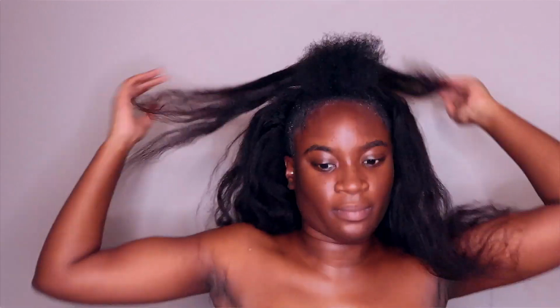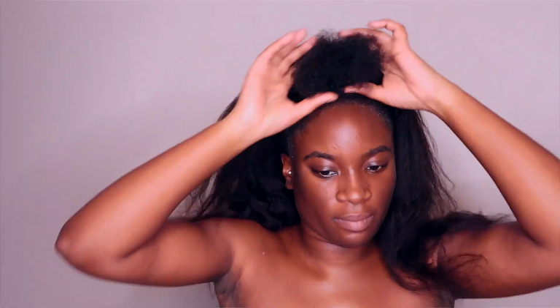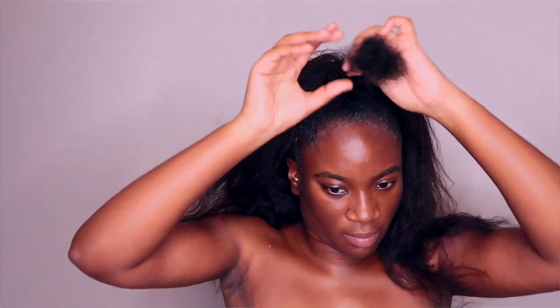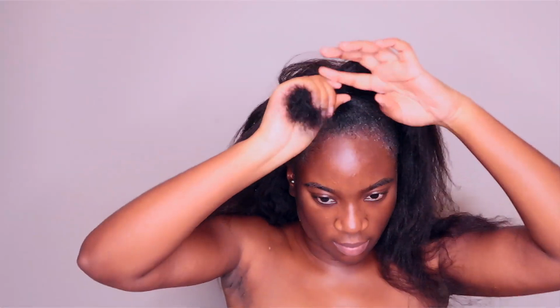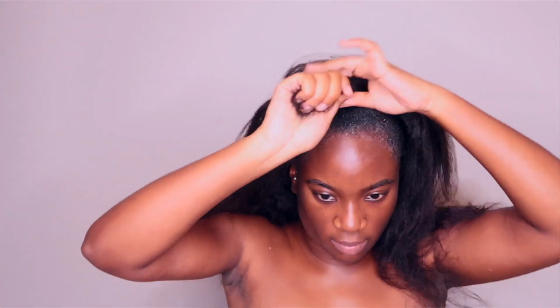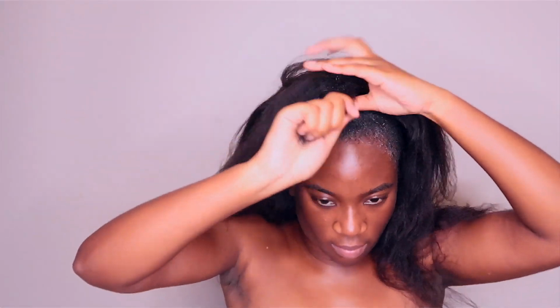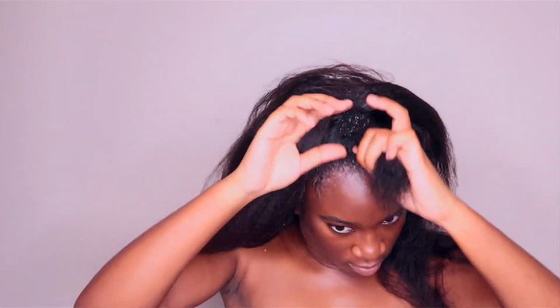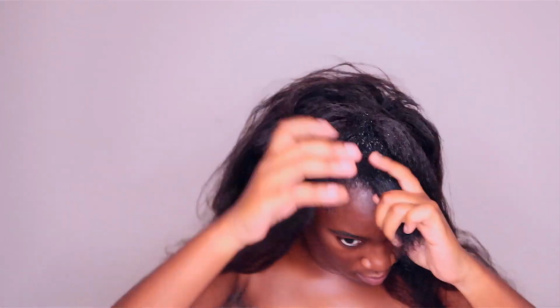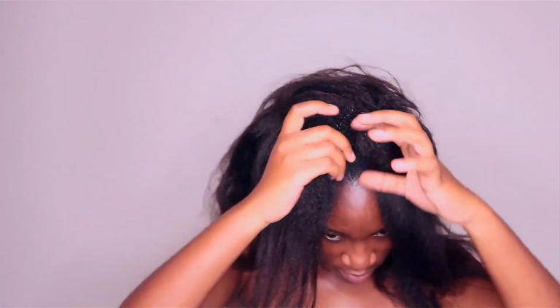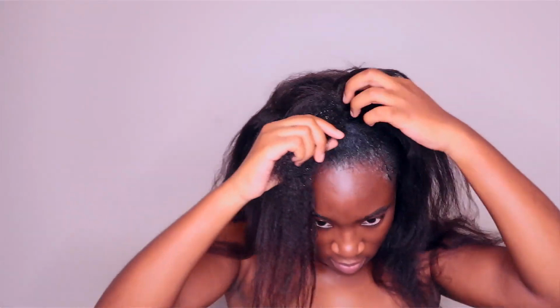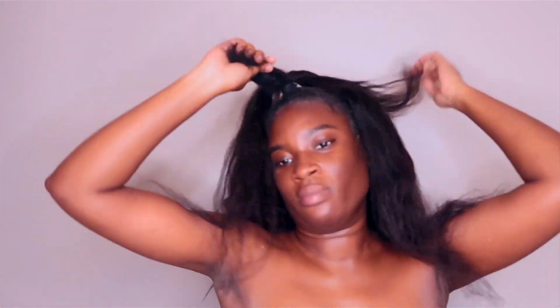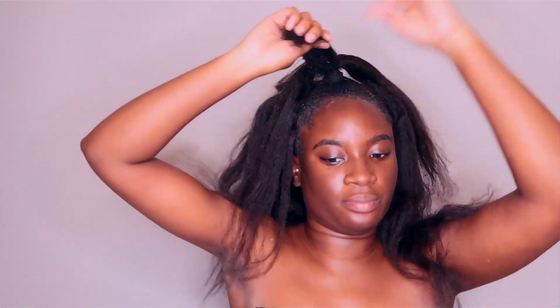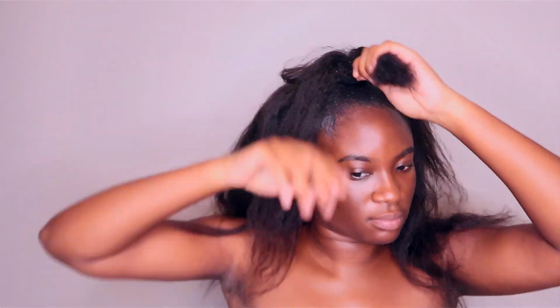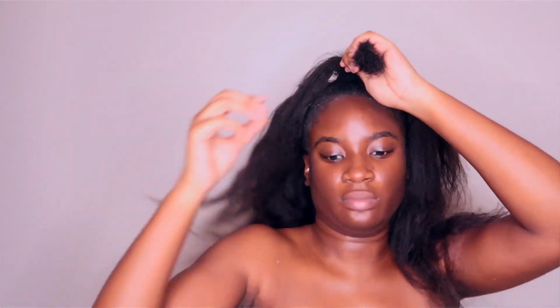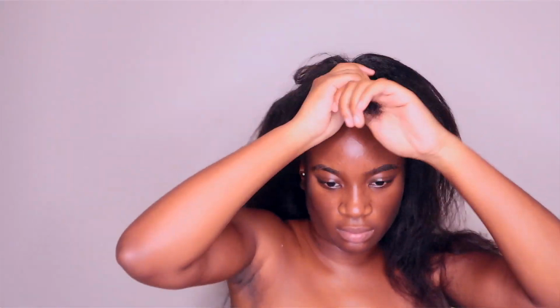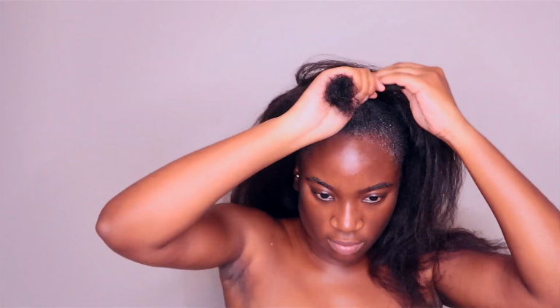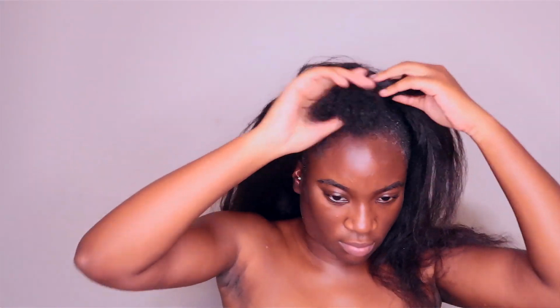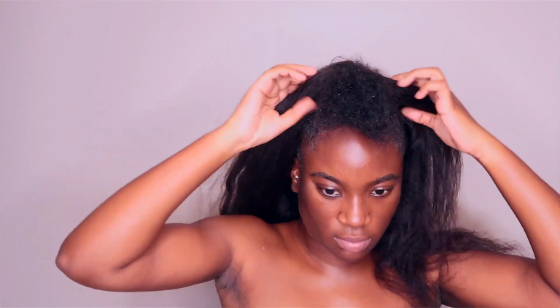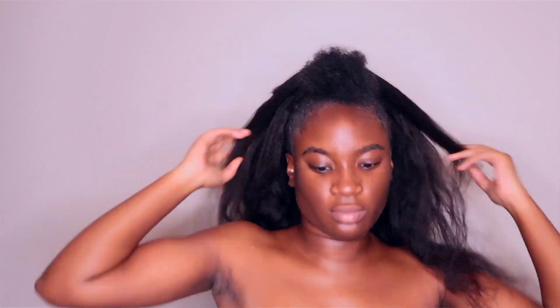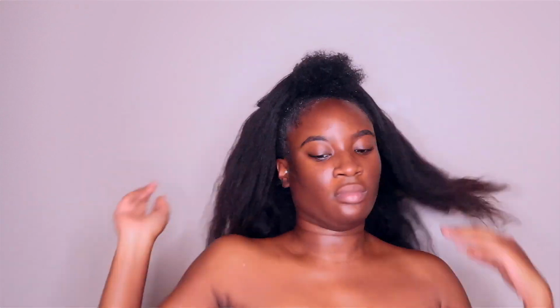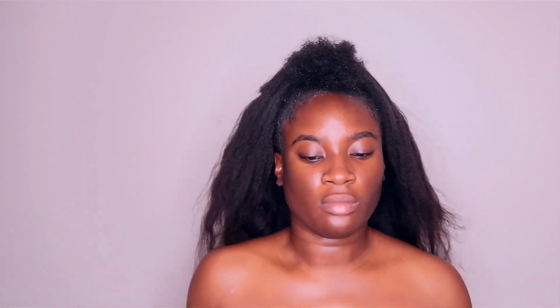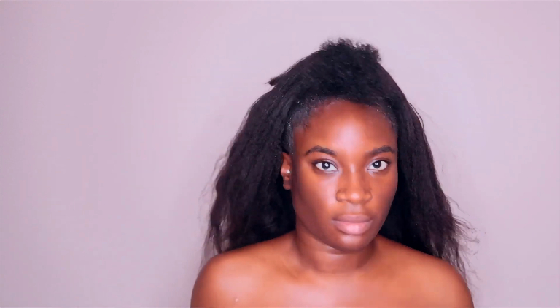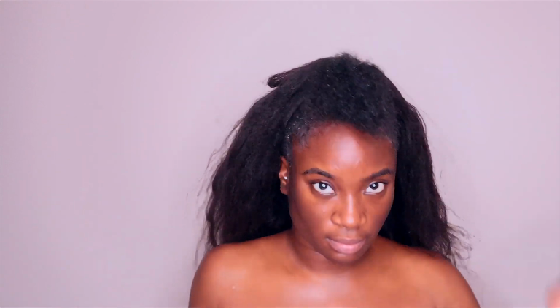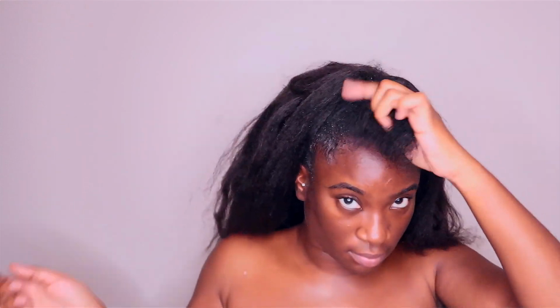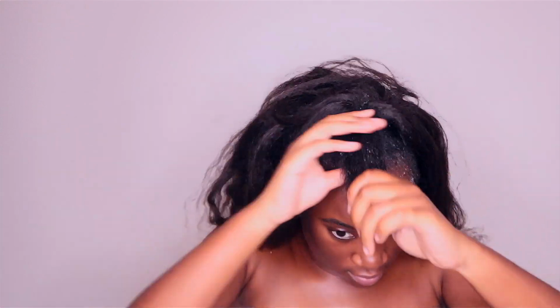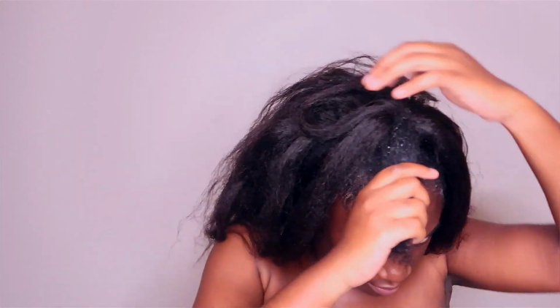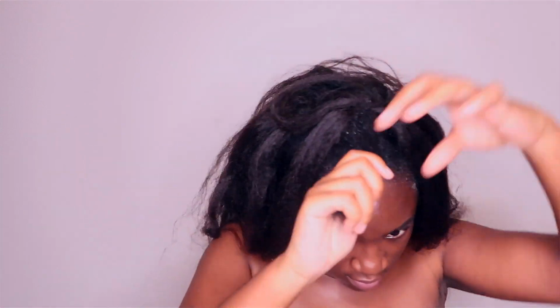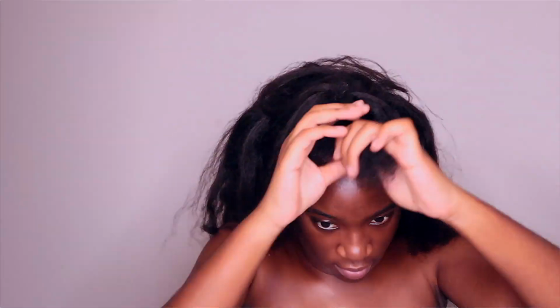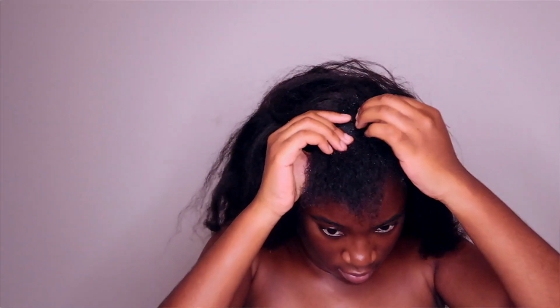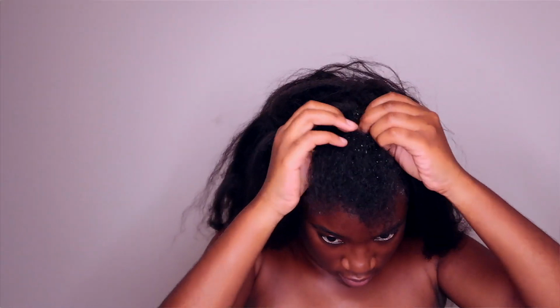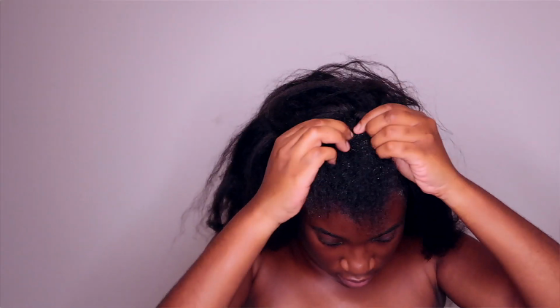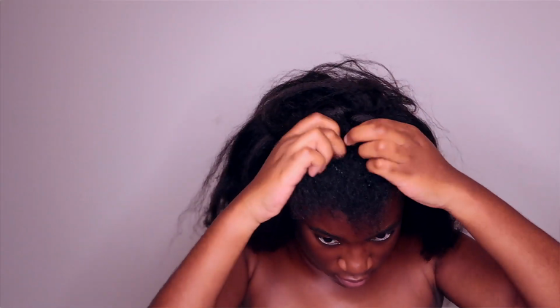As you can see, my hair is definitely not blending with this hair just yet. So what you will do is part your natural hair in two and create two mini braids.